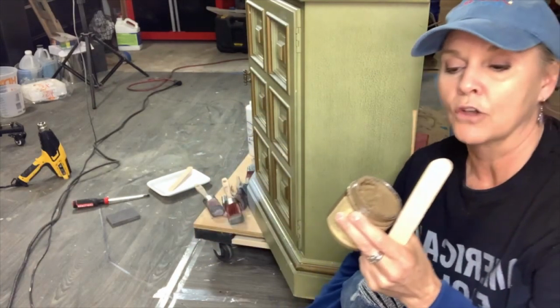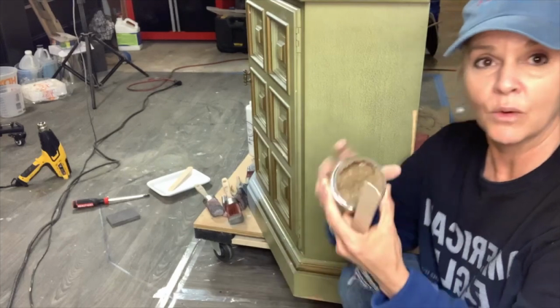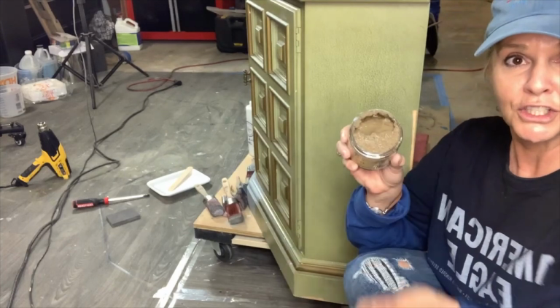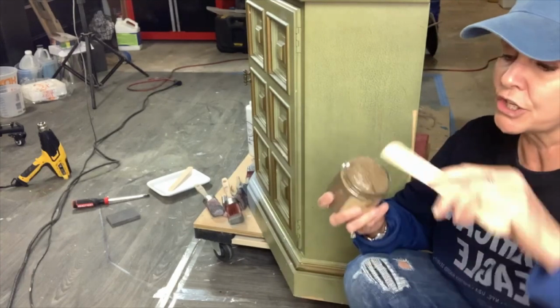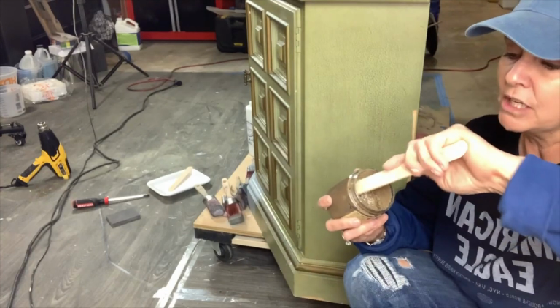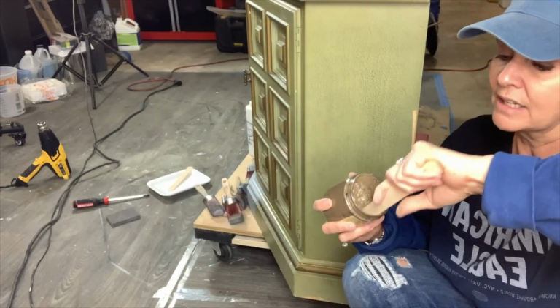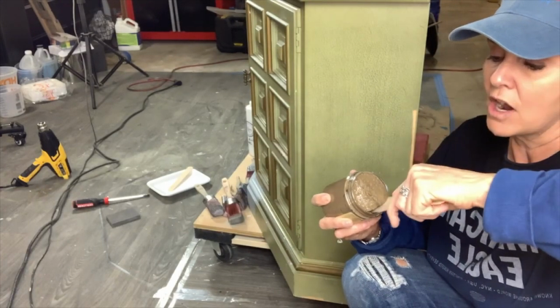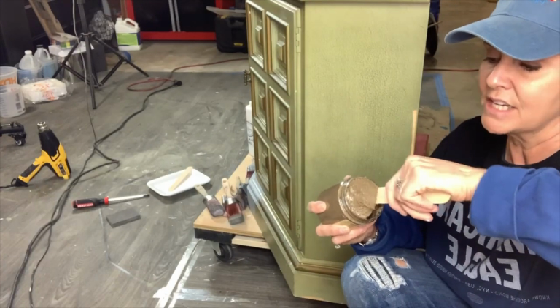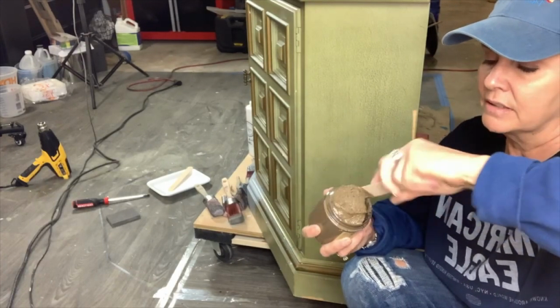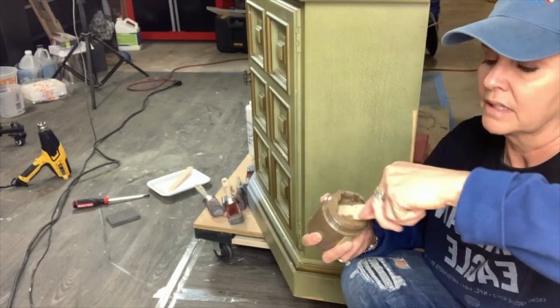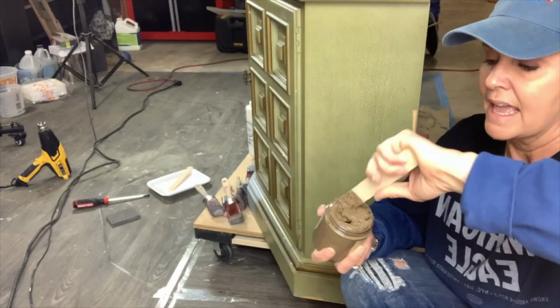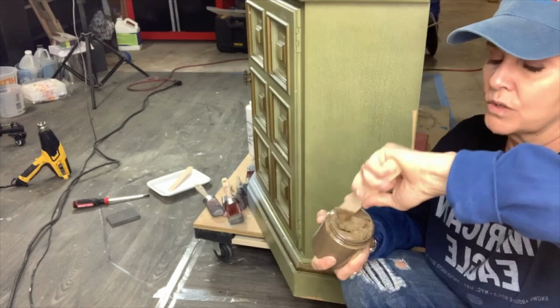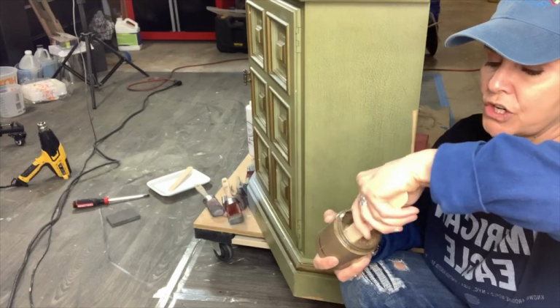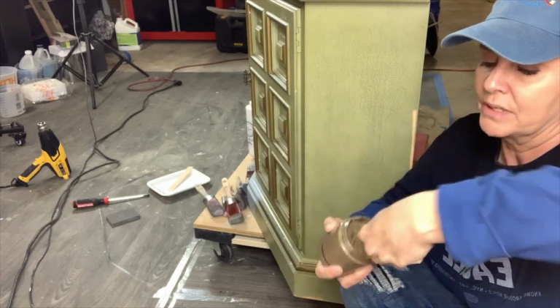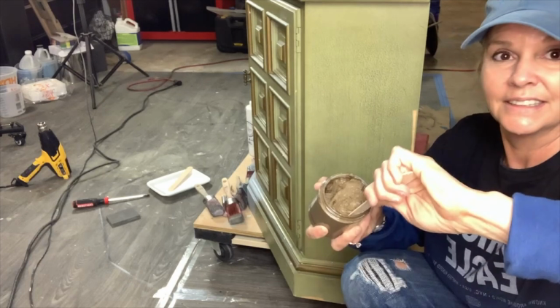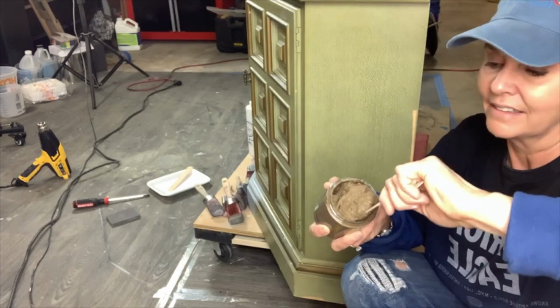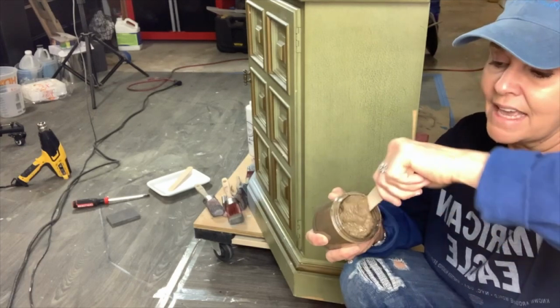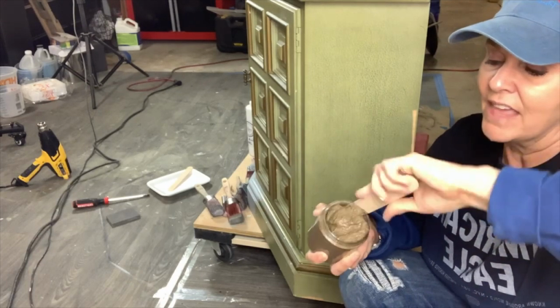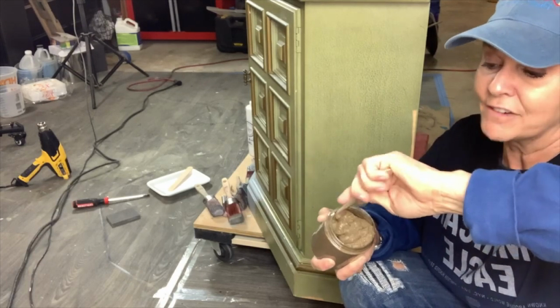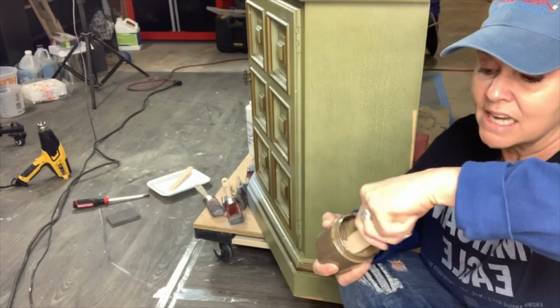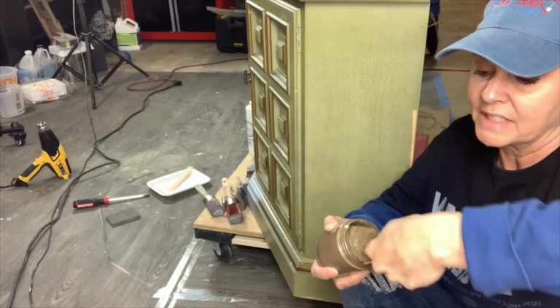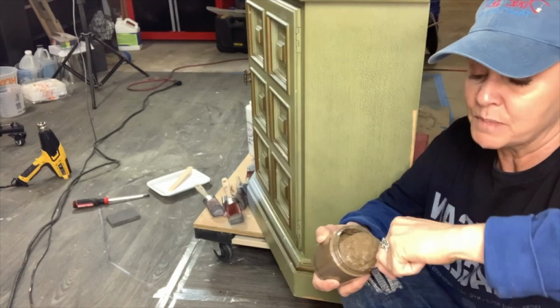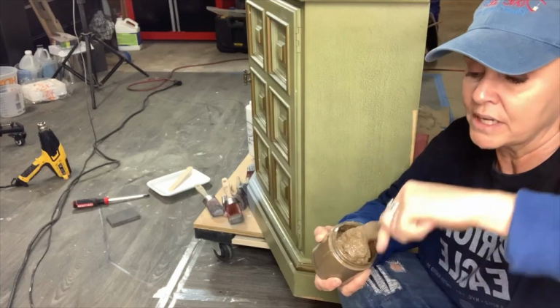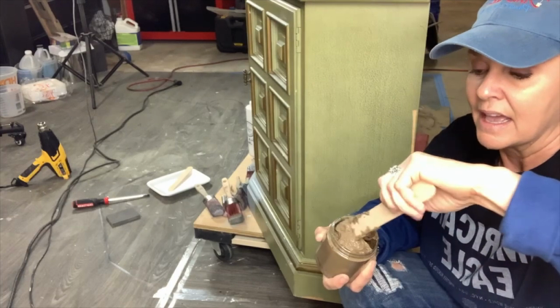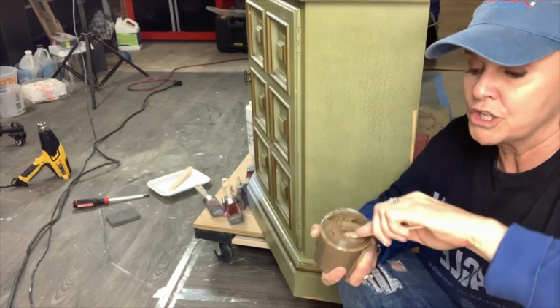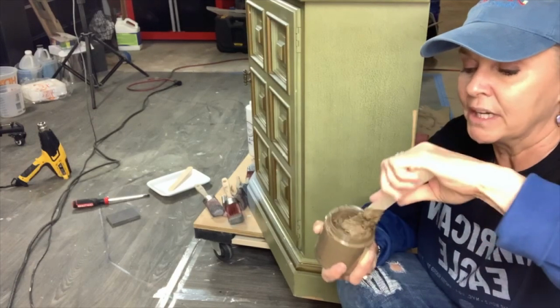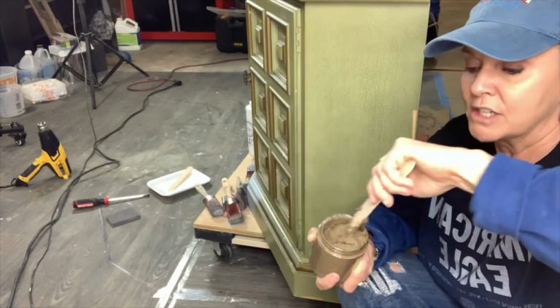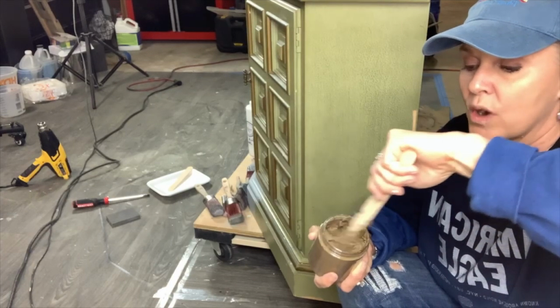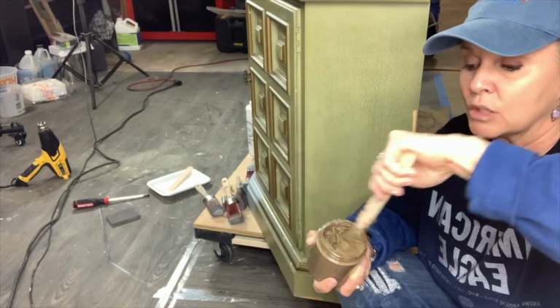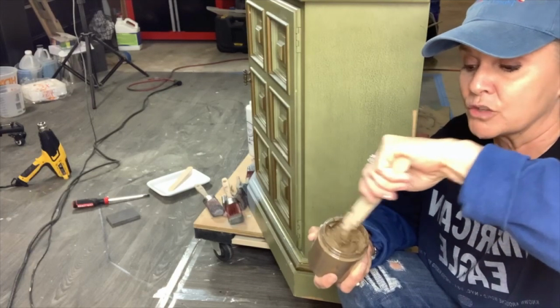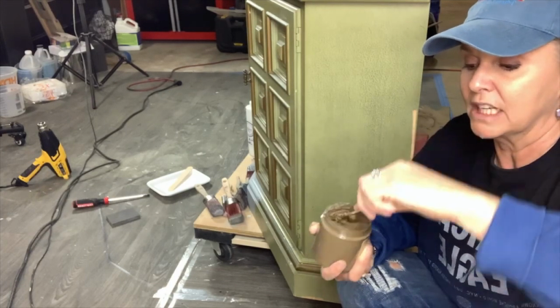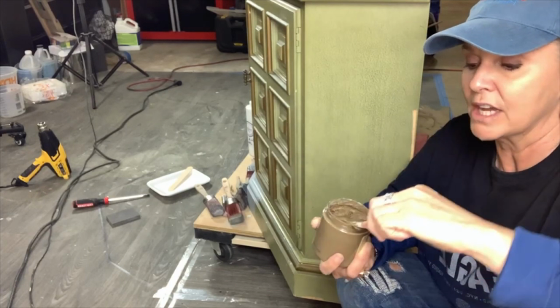The first thing you're going to want to do is stir it up. Get around all those edges and just stir it up. After you get done and it's been opened, you want to store it in the refrigerator to keep it fresh.